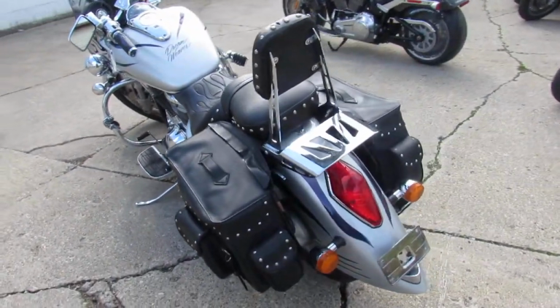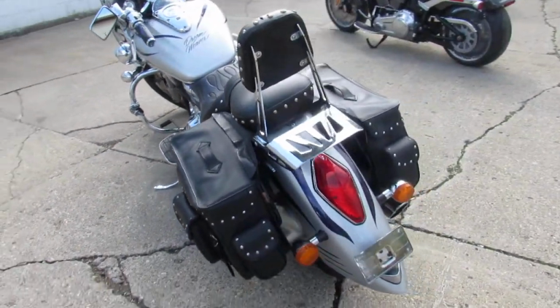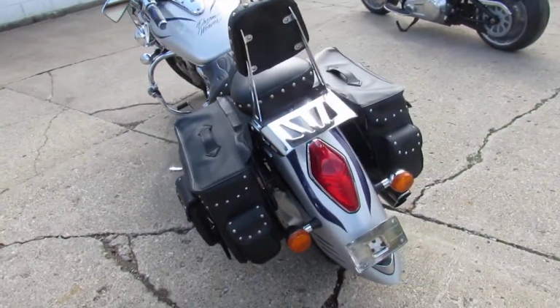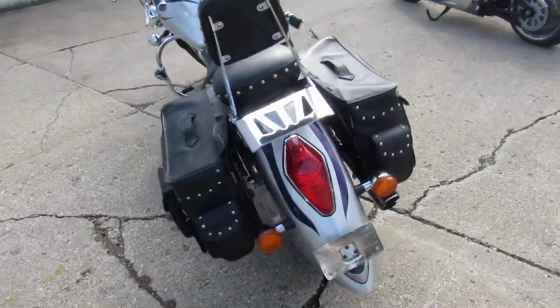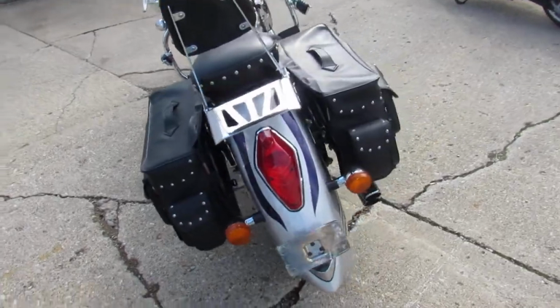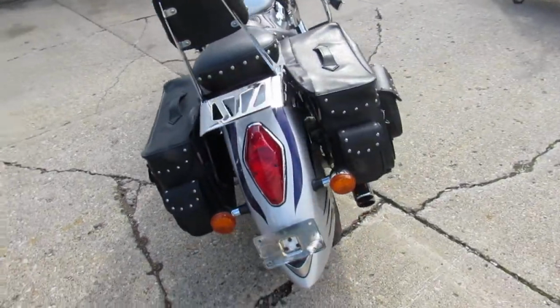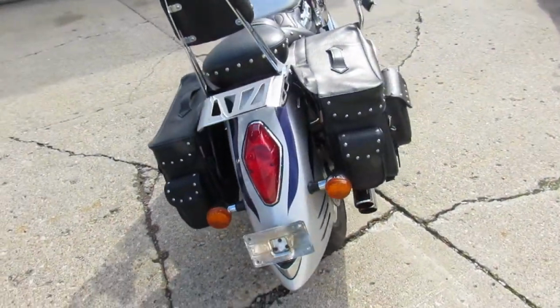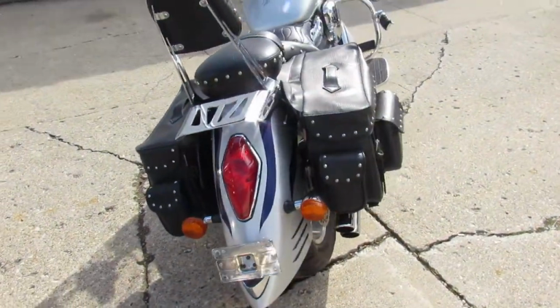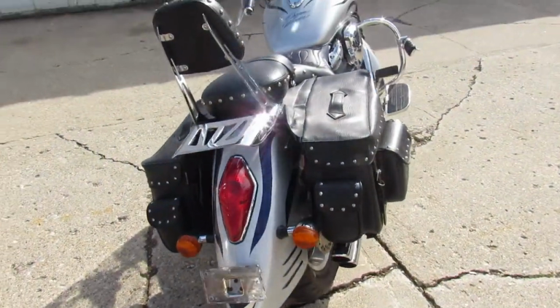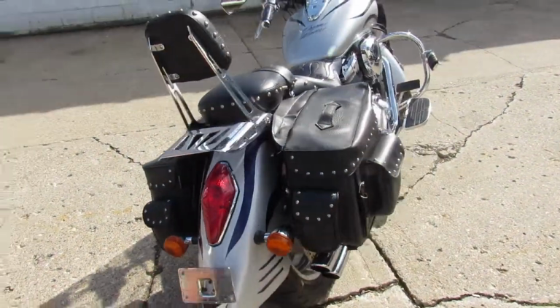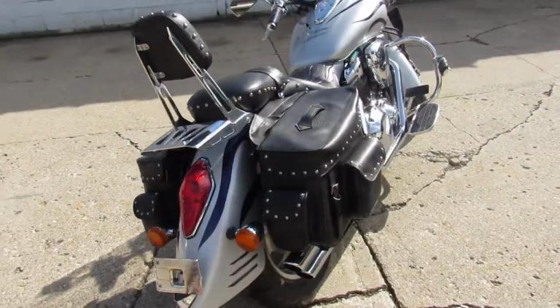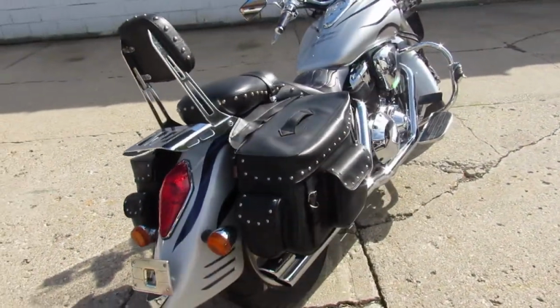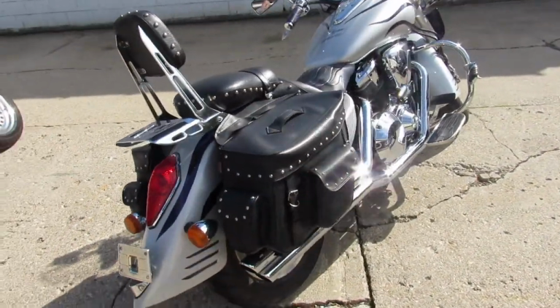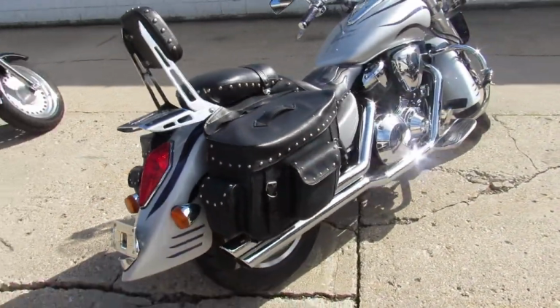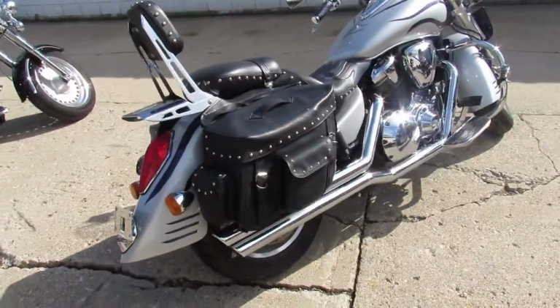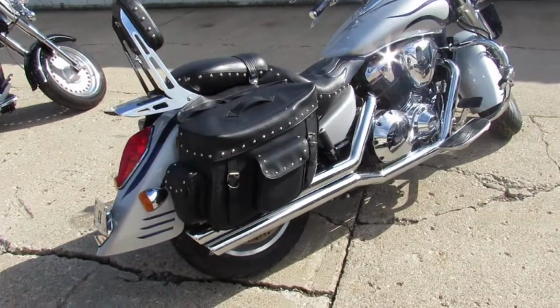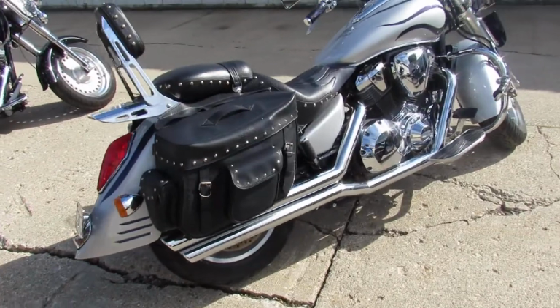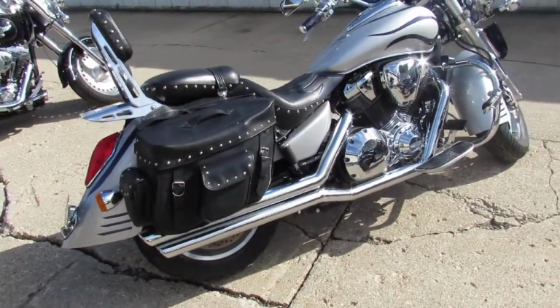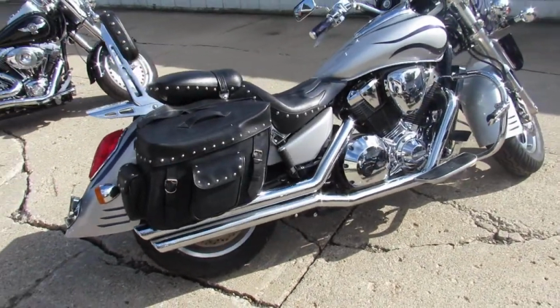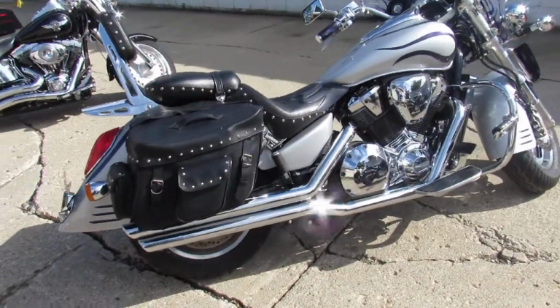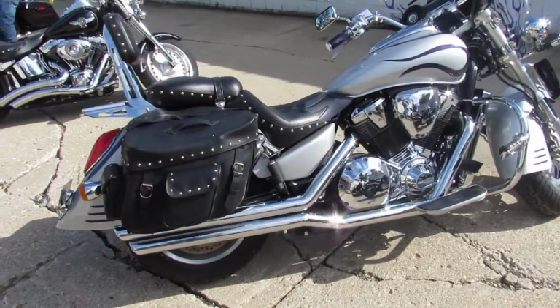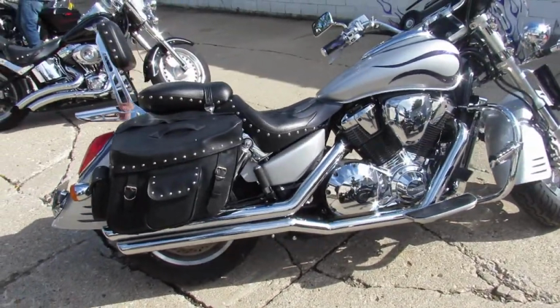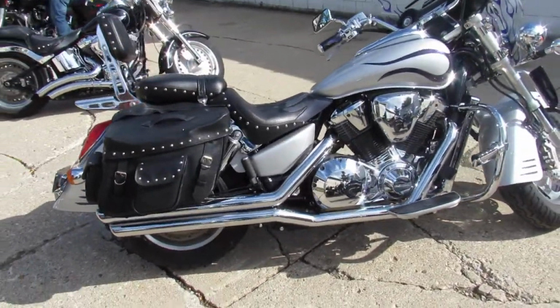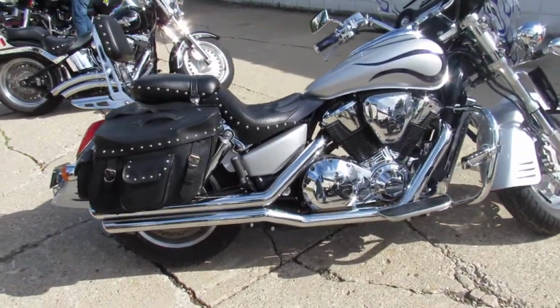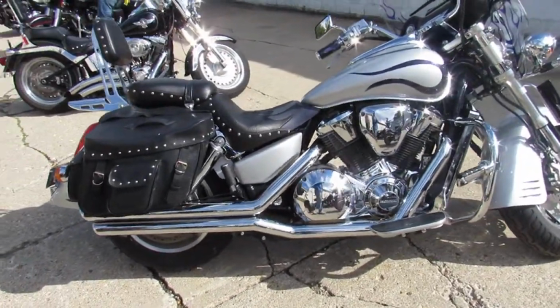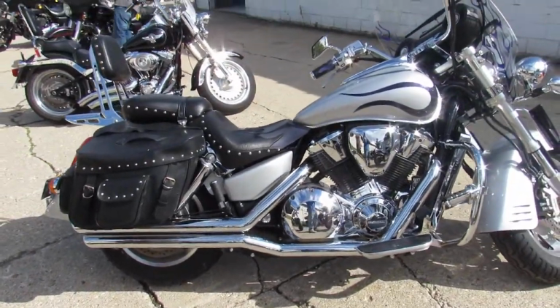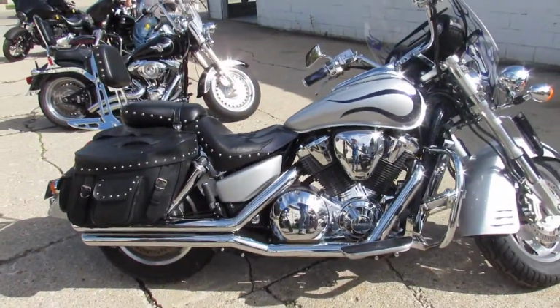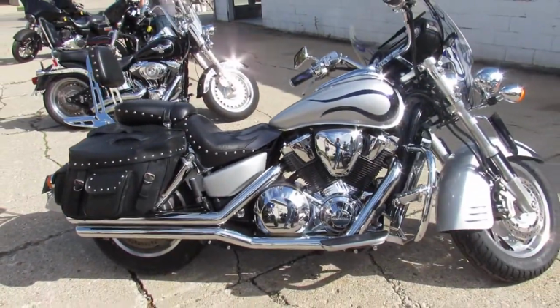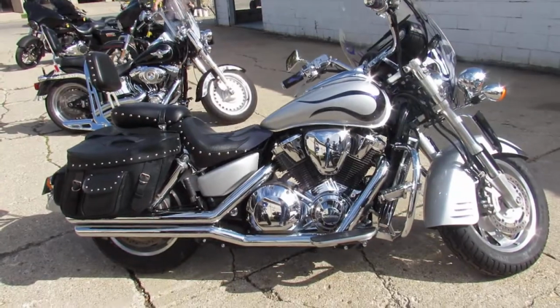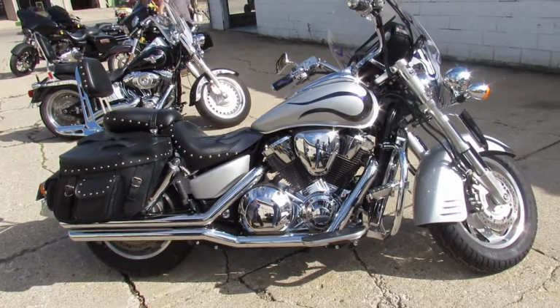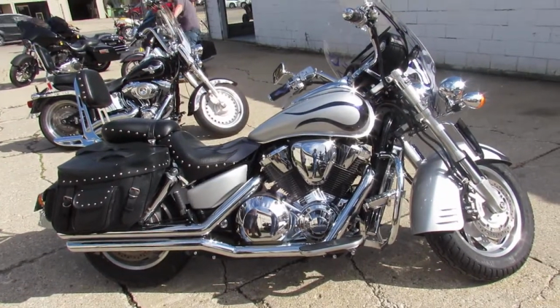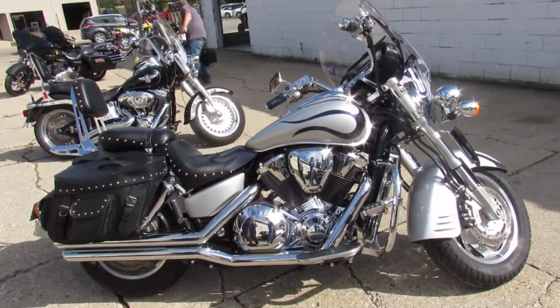This one has it all by the sounds of it guys. Go down the road and look cool doing it. Only $39.99 on this 03 Honda VTX — won't be here long, give us a call at 810-648-9500.